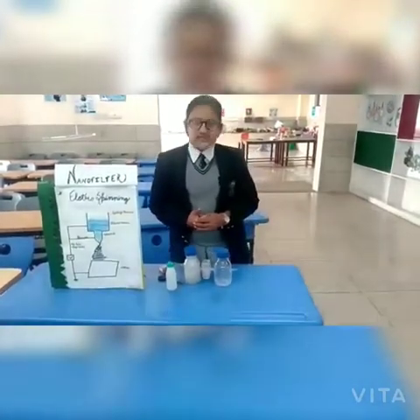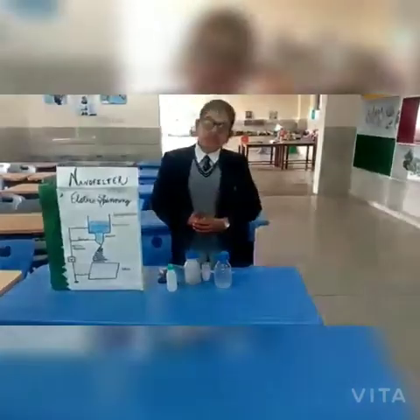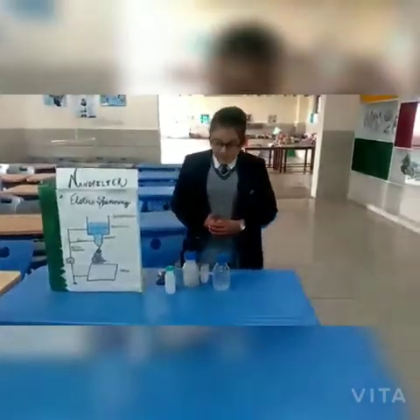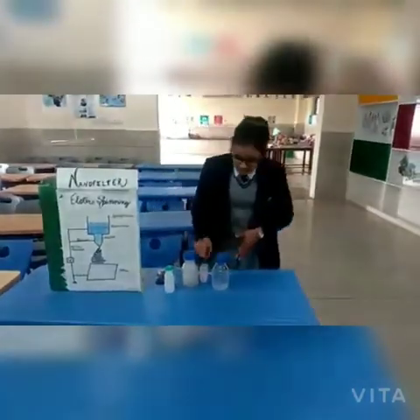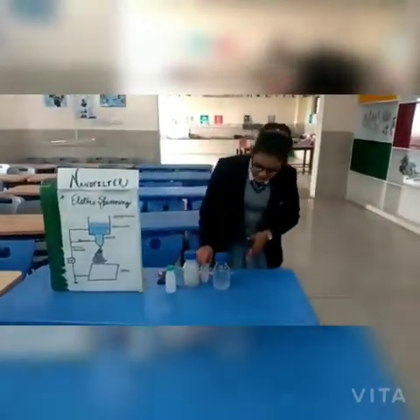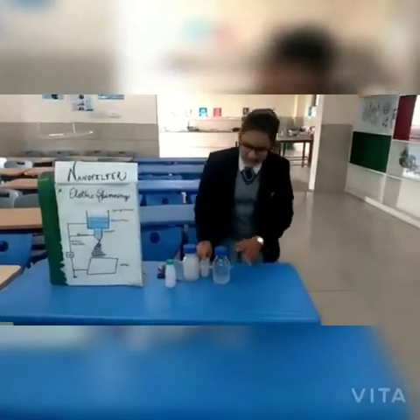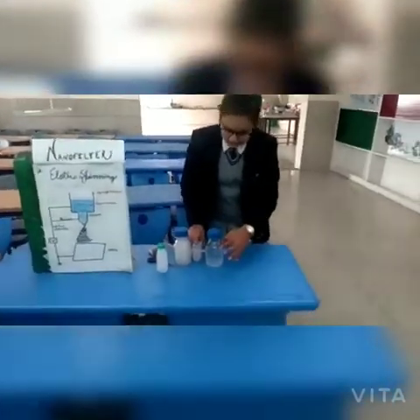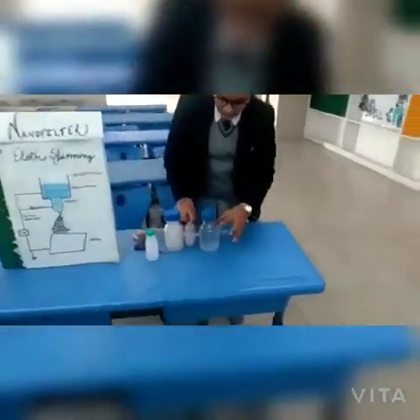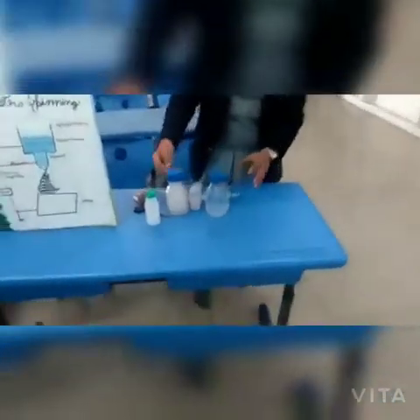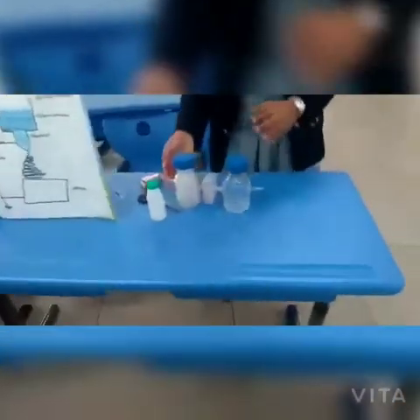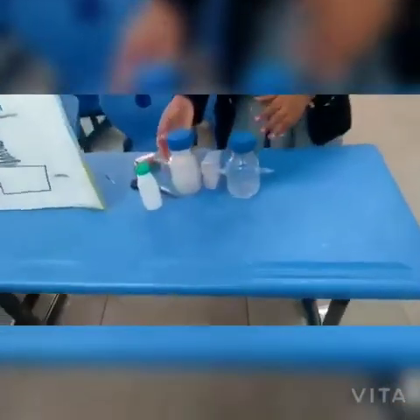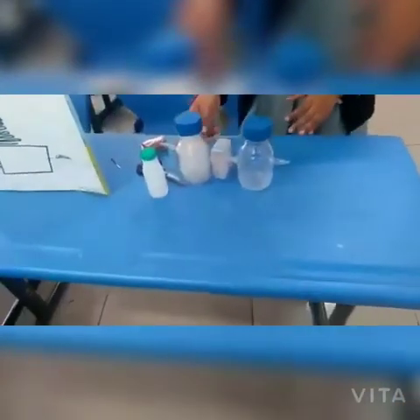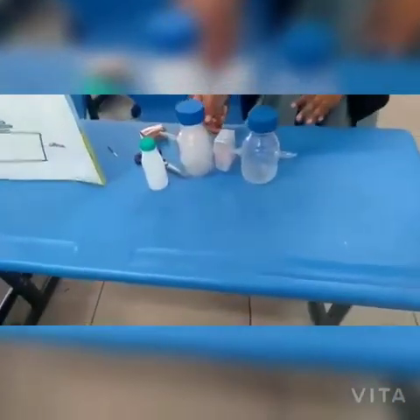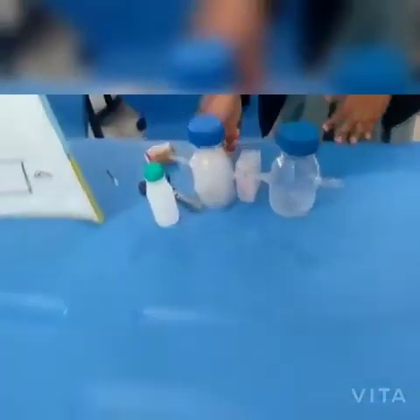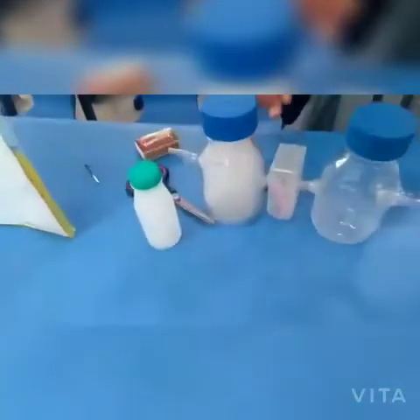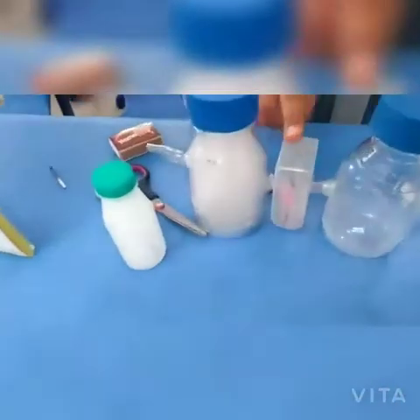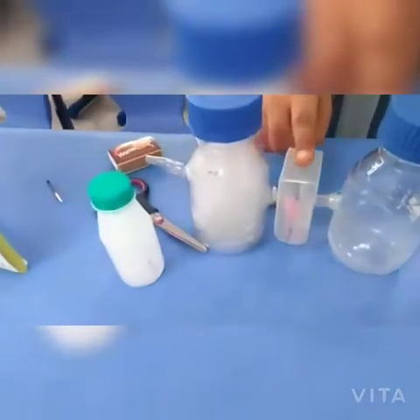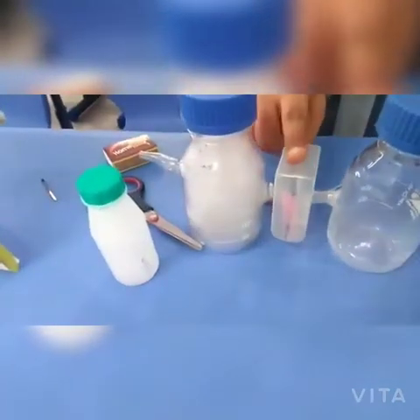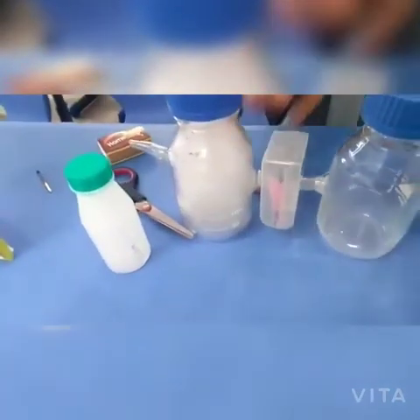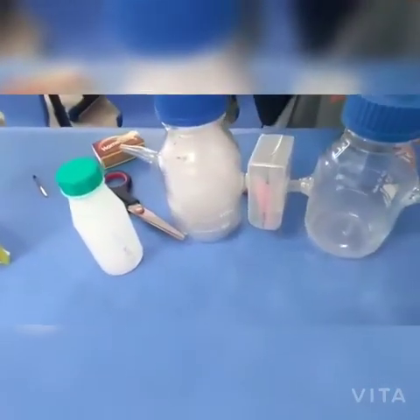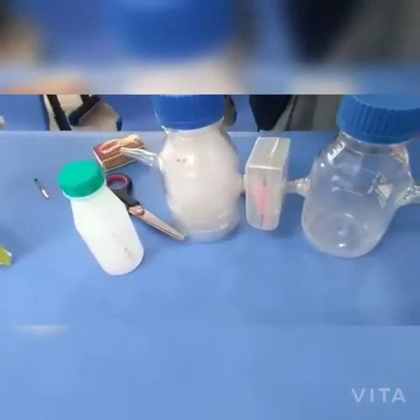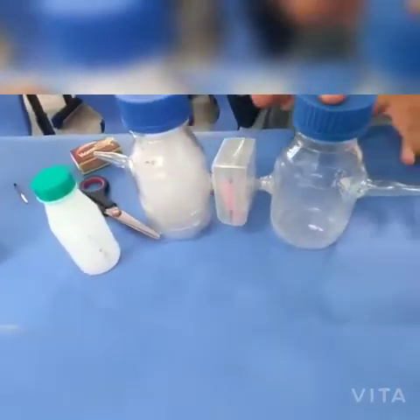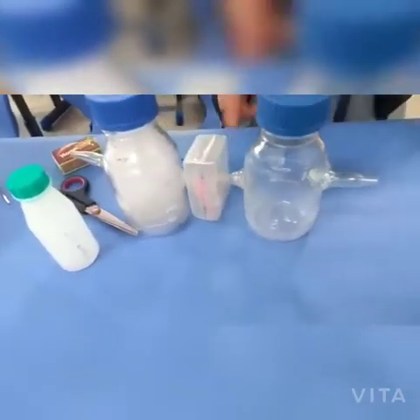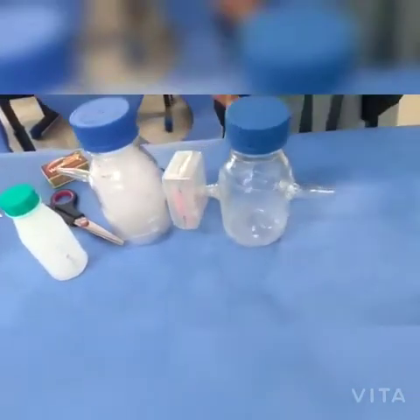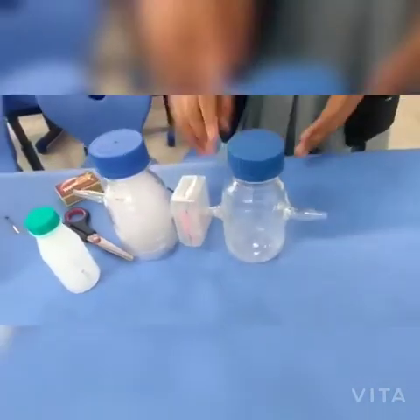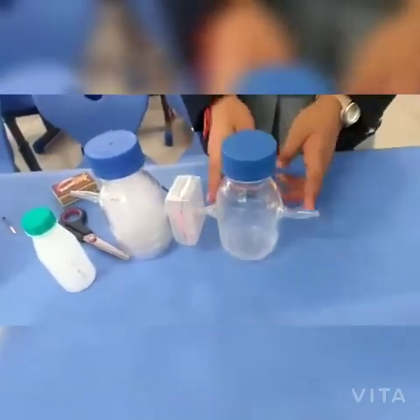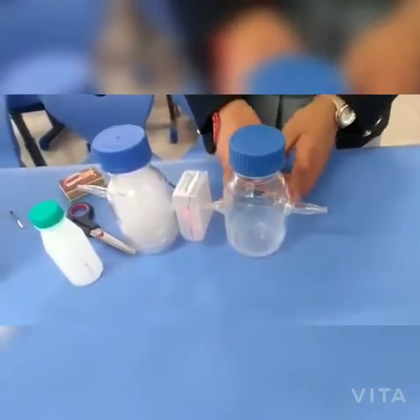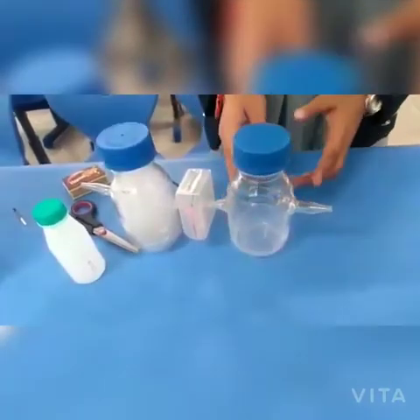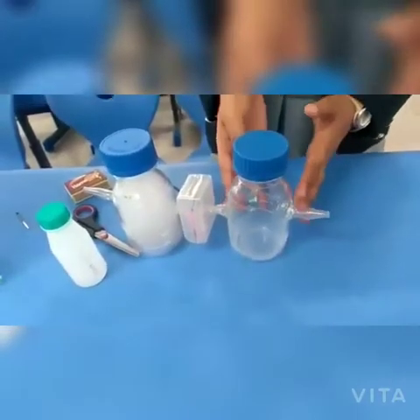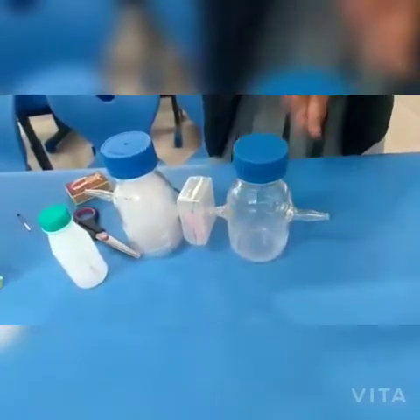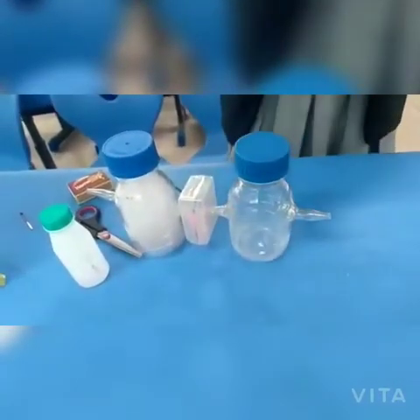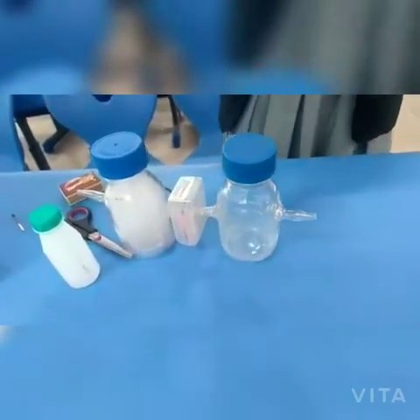This converts into a fibre. This is the filter. Here we have the smog collected in this bottle. The smog is being filtered through this filter and it comes into this bottle, and we cannot see colour because this bottle has the purified air.